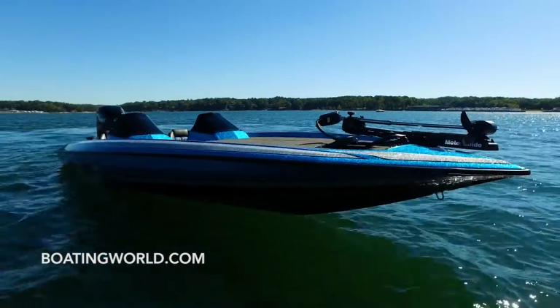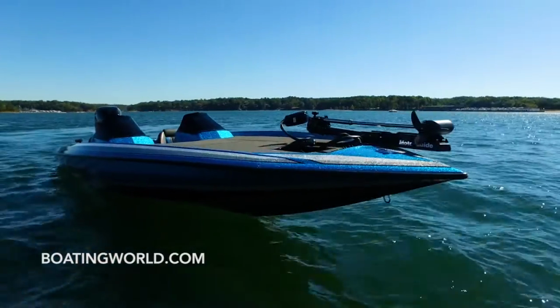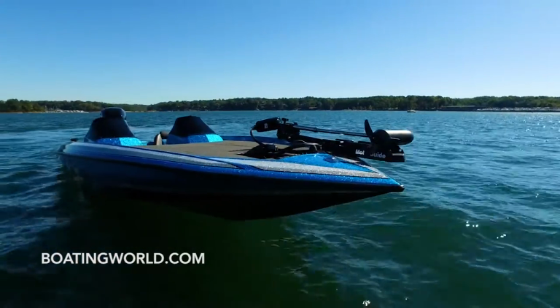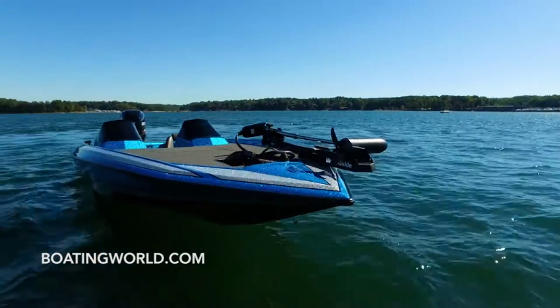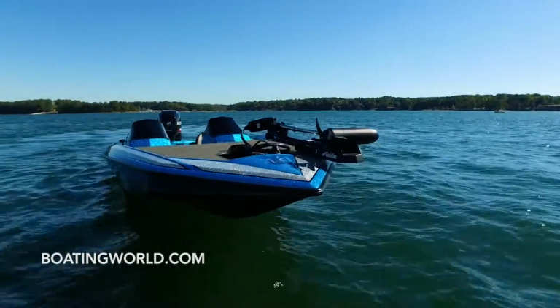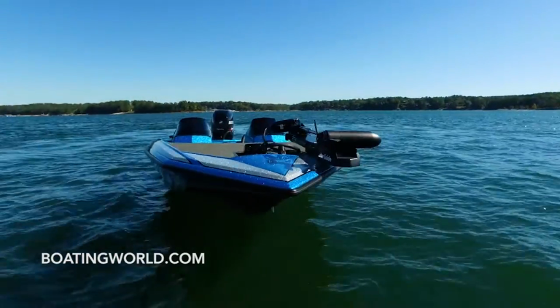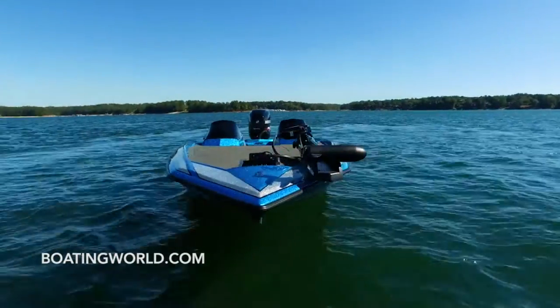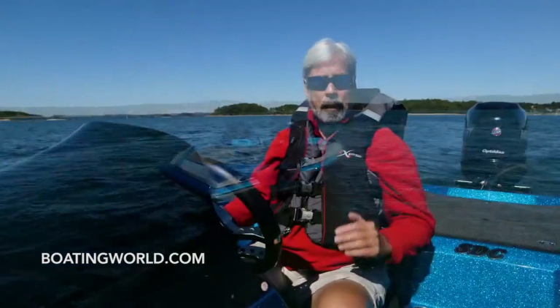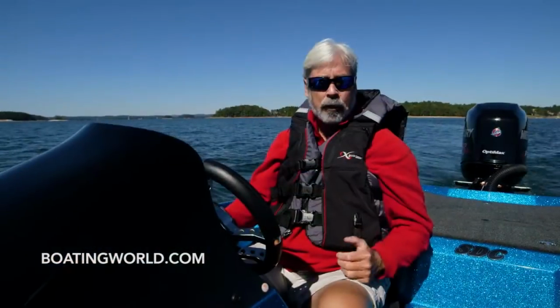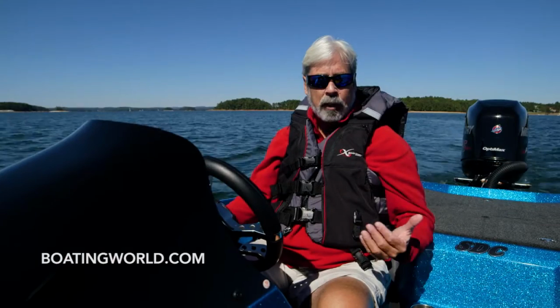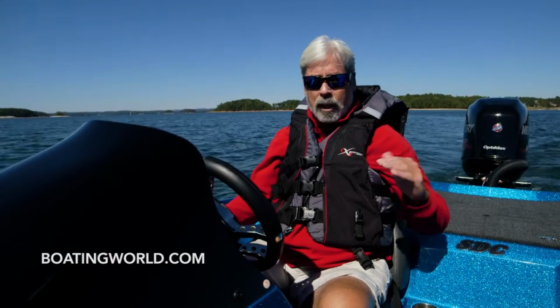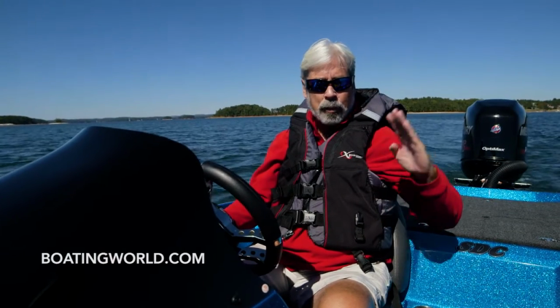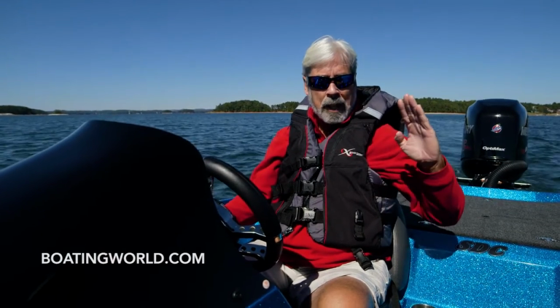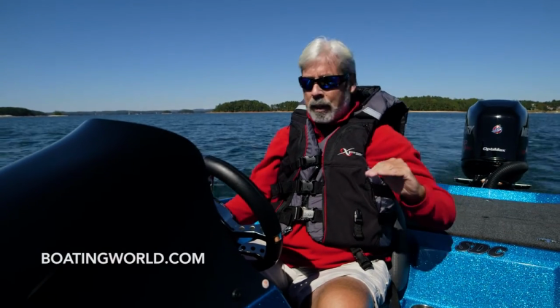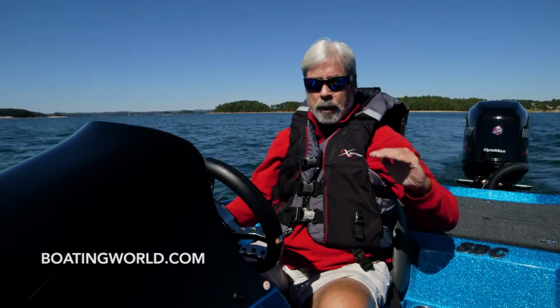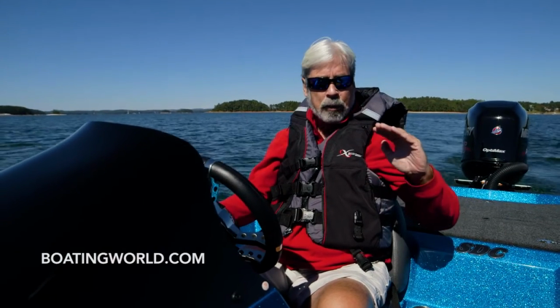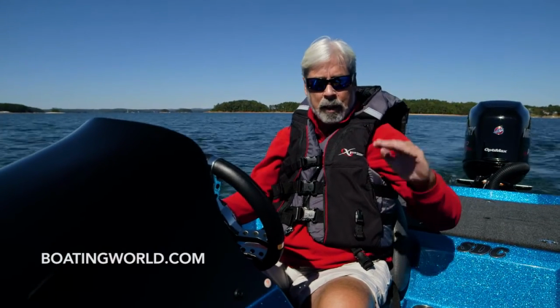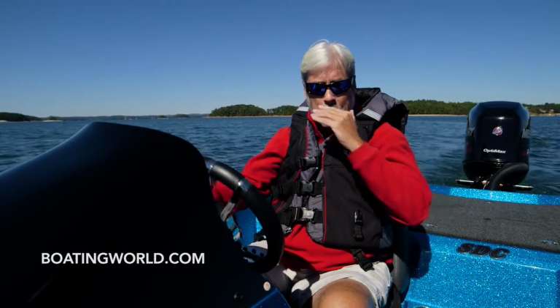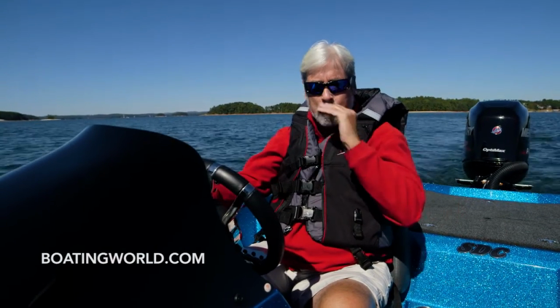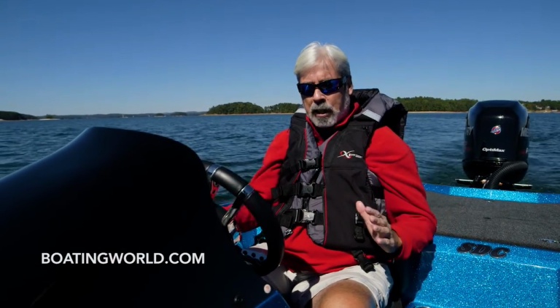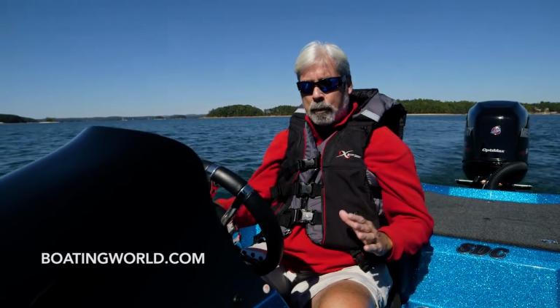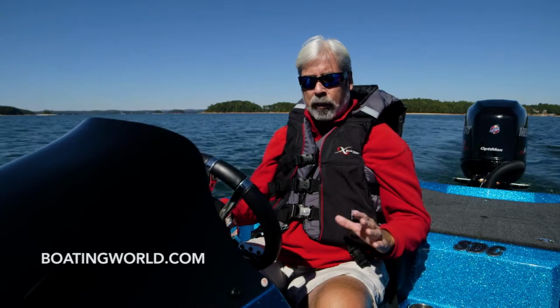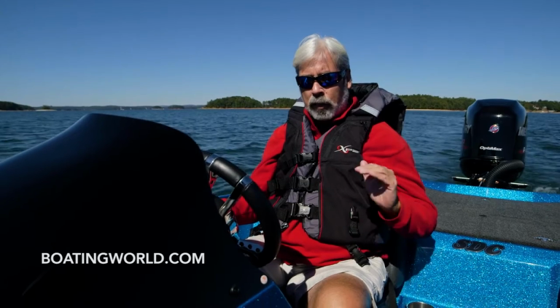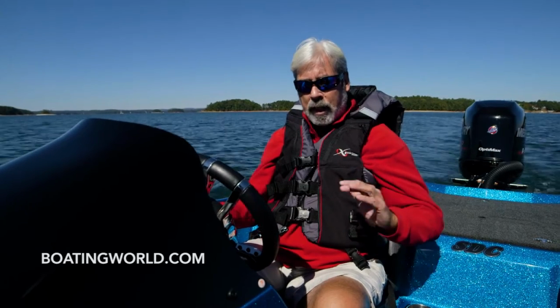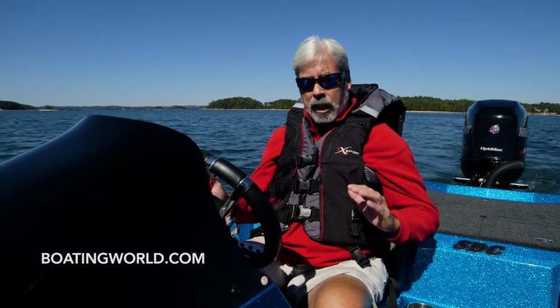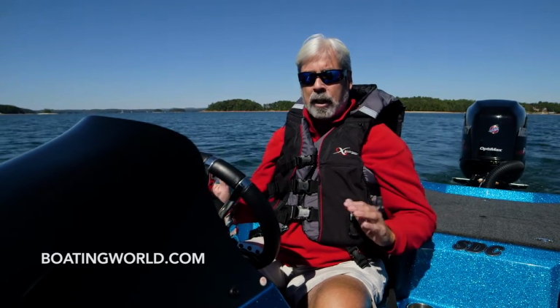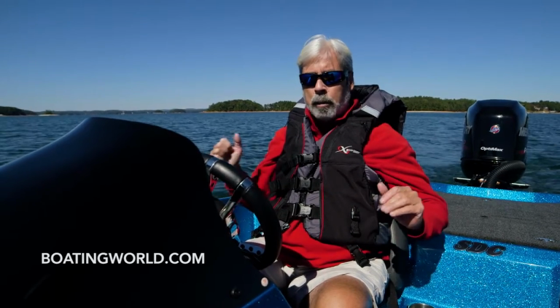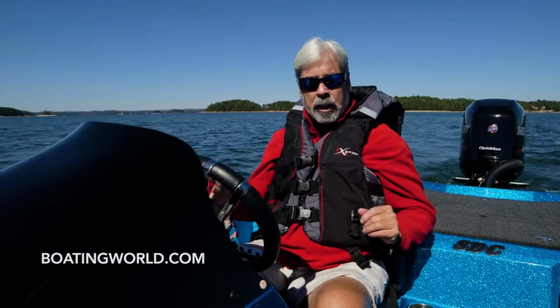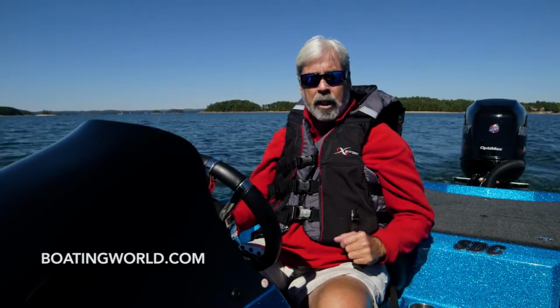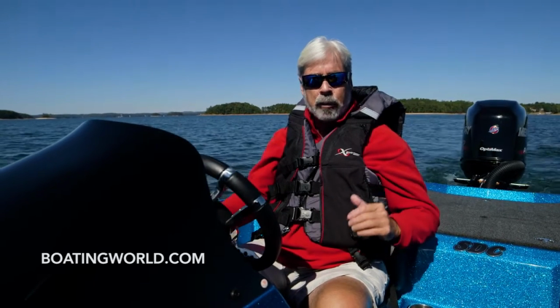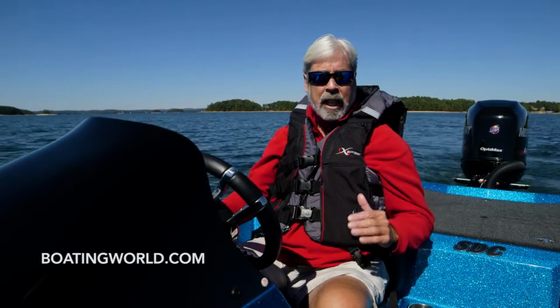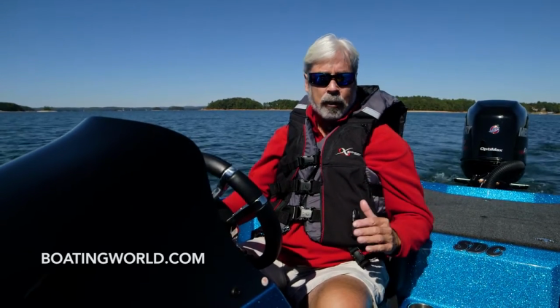Gone on plane in 2.7 seconds. Very little belt rise for a bass boat — a lot of times they go way up, but this one came up just a little bit. When you take off with the Pro XS there's a little bit of hesitation, but man when it comes on, it comes on like gangbusters.